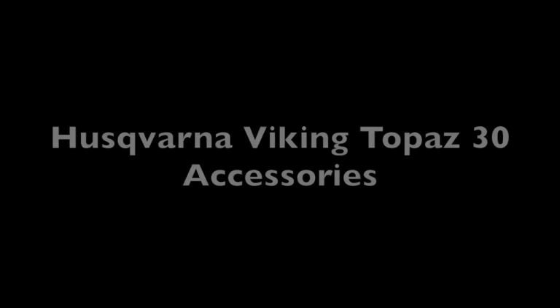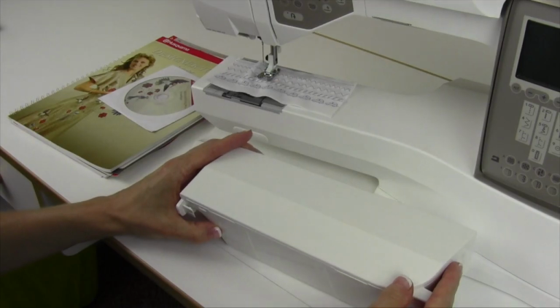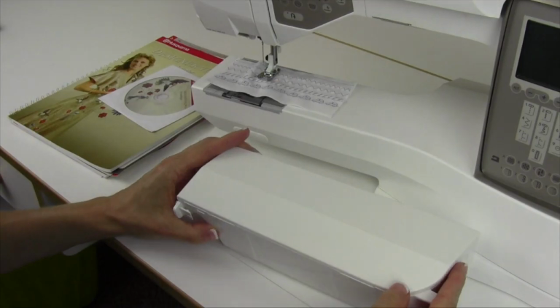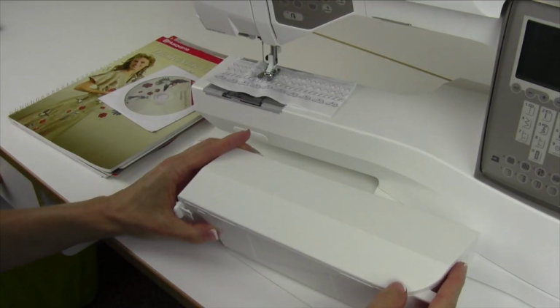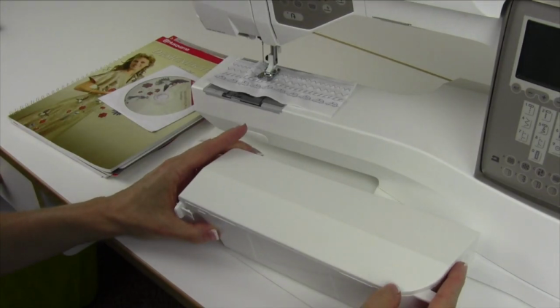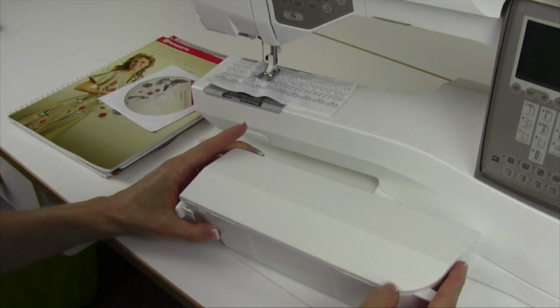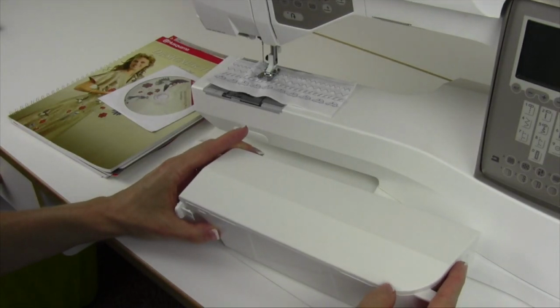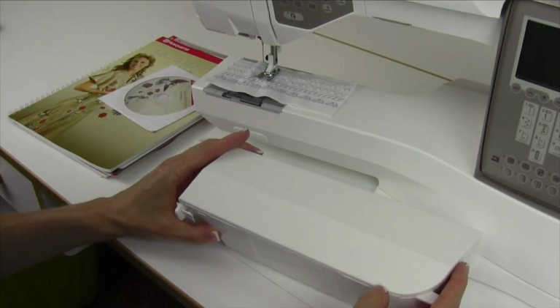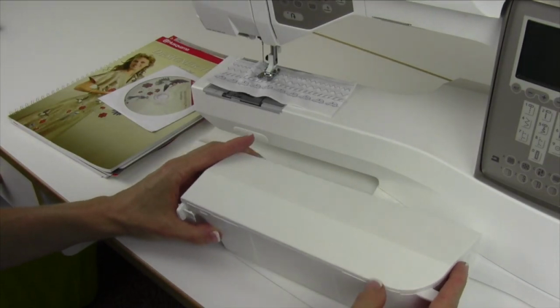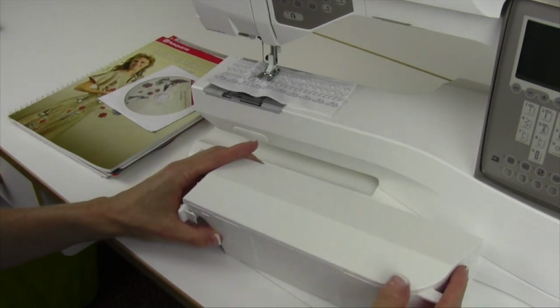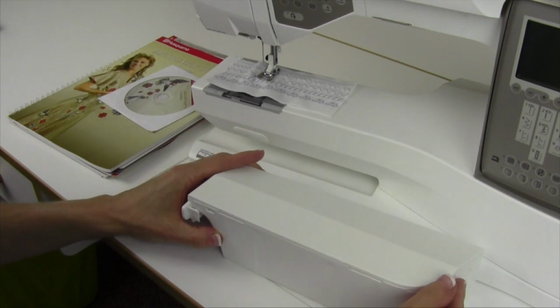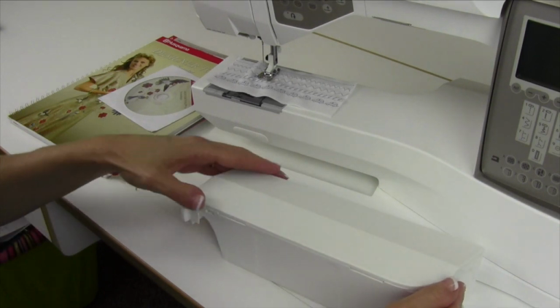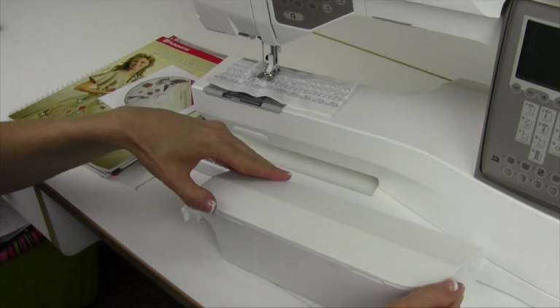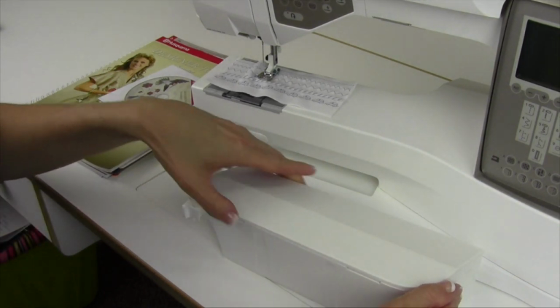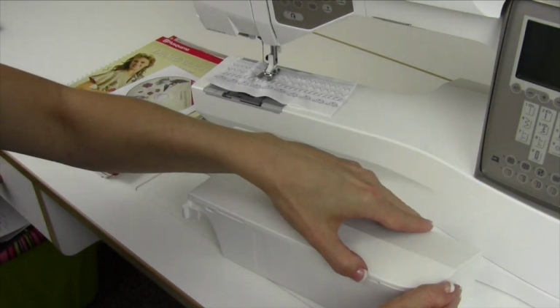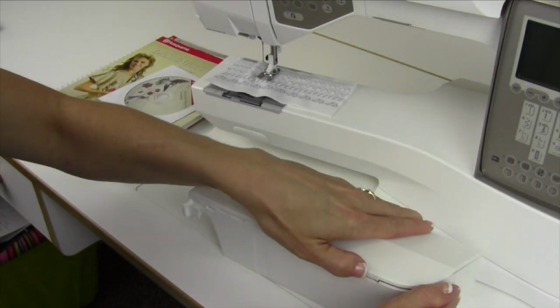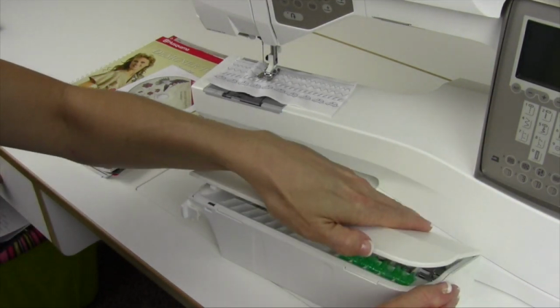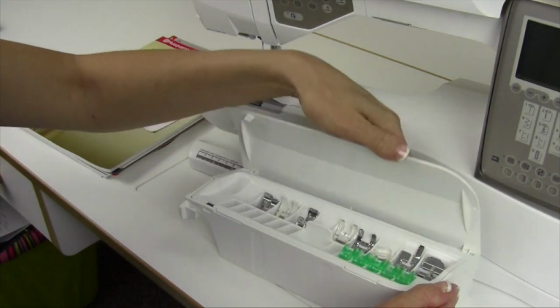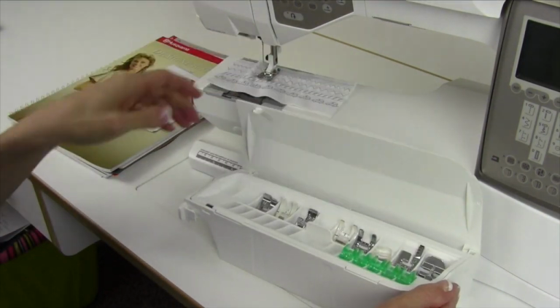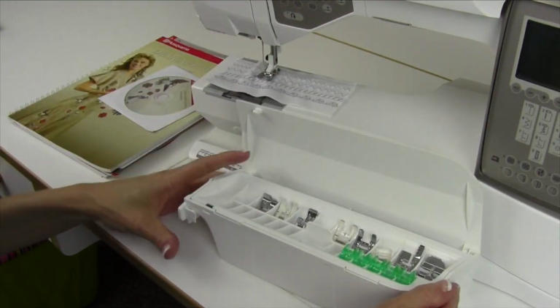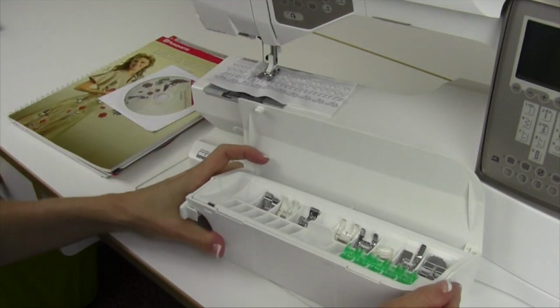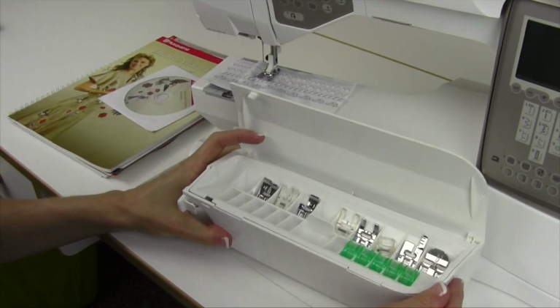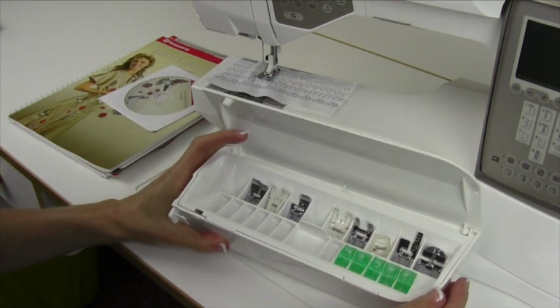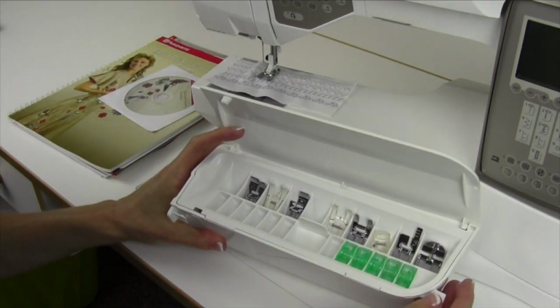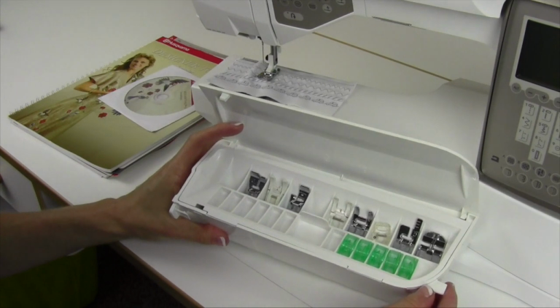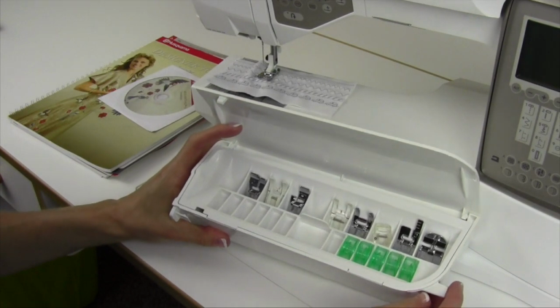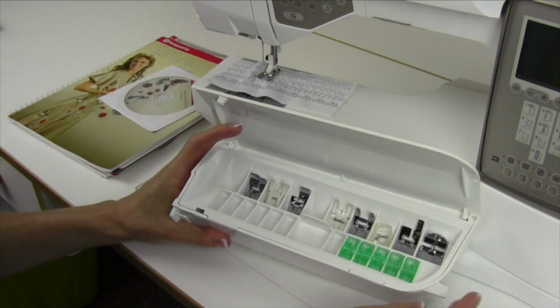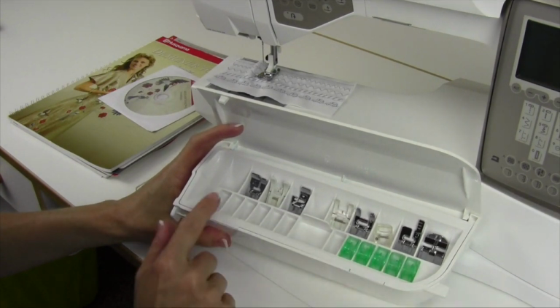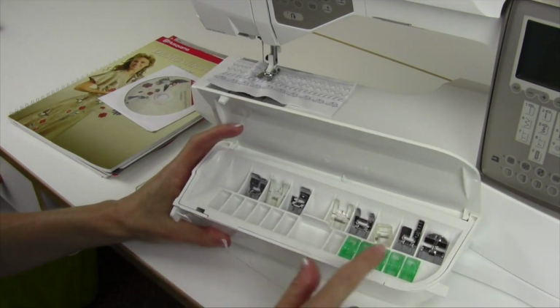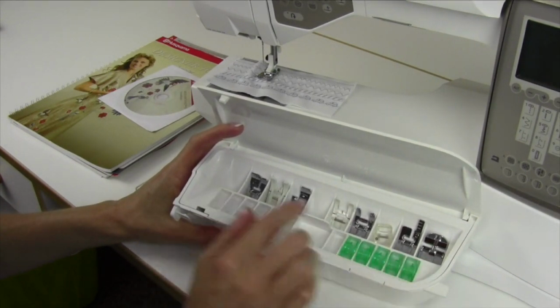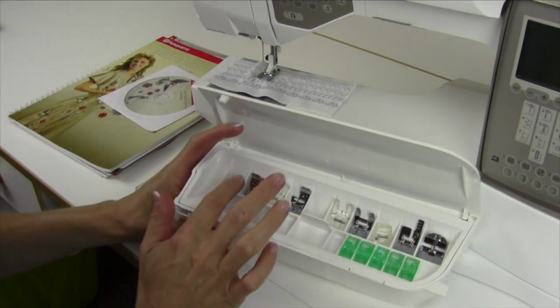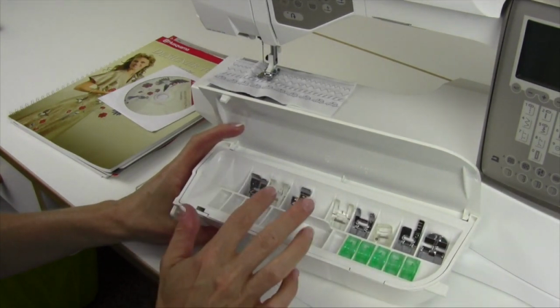I want to walk you through what accessories come with this machine and where they actually go. I've already opened them up from the little plastic bag that came in the triangular box and placed them in the openings.